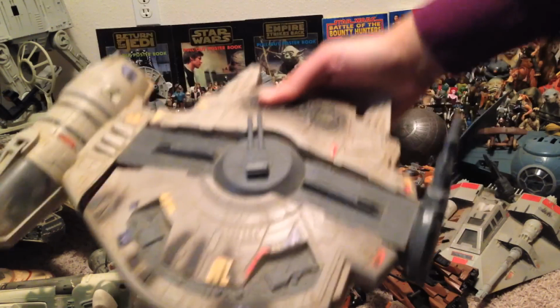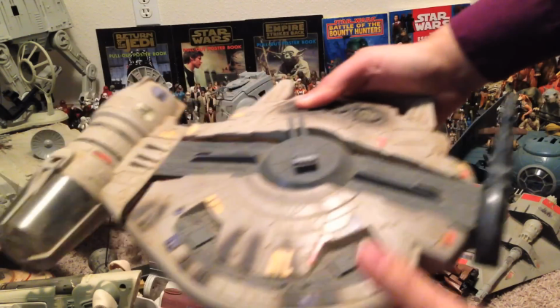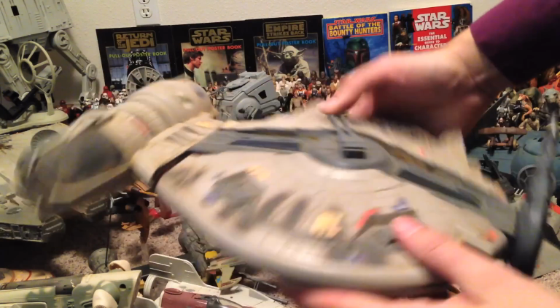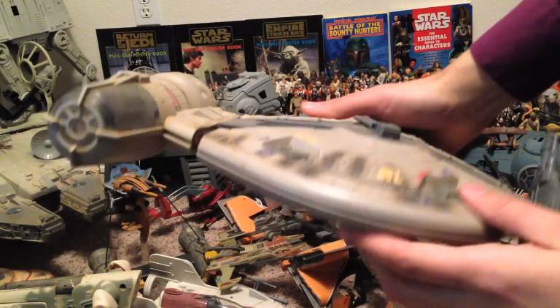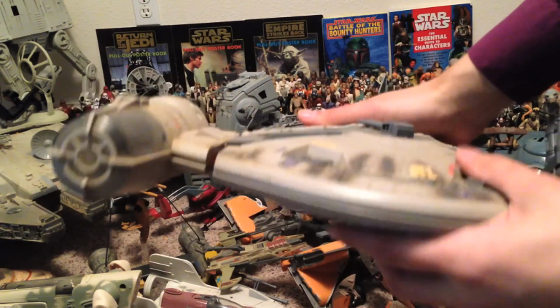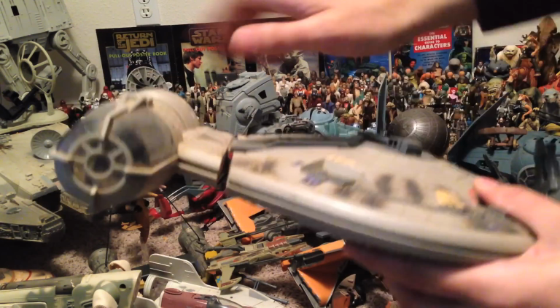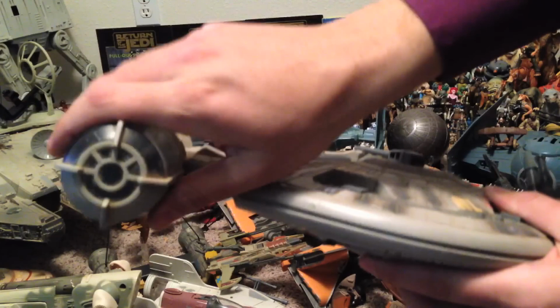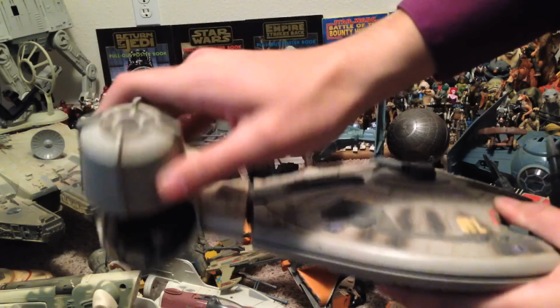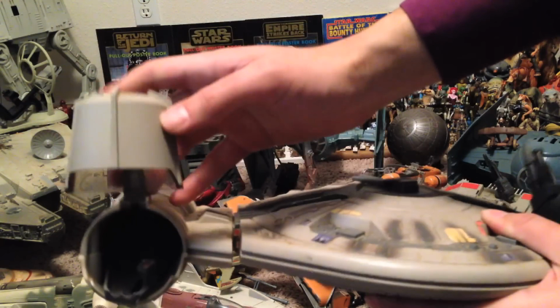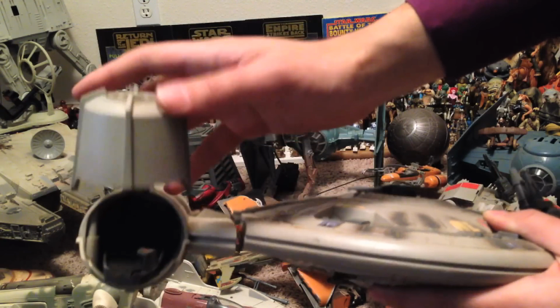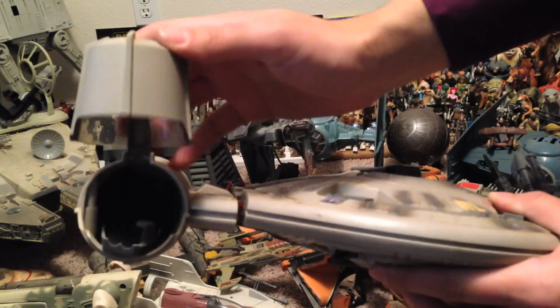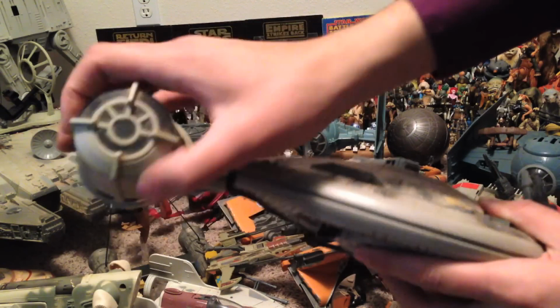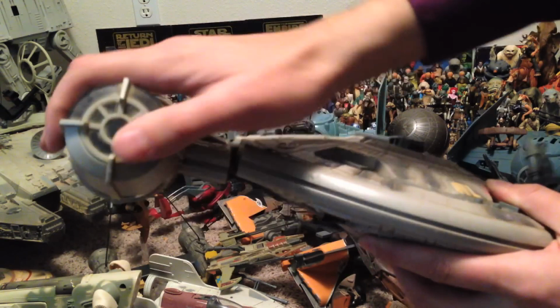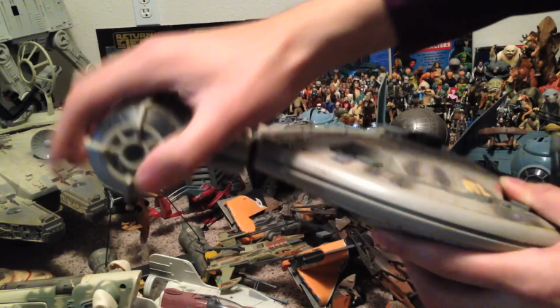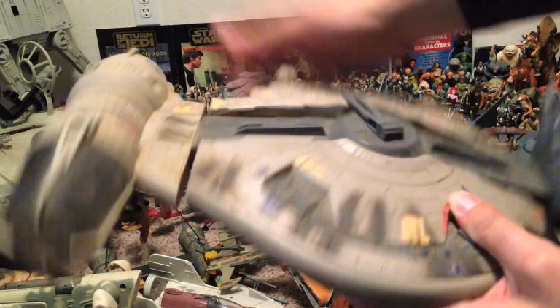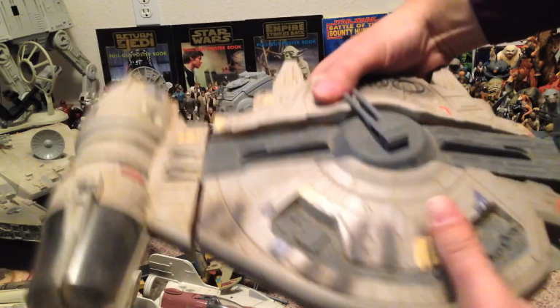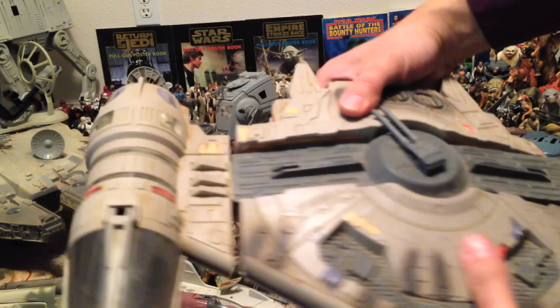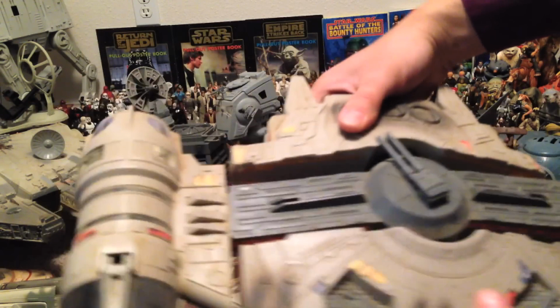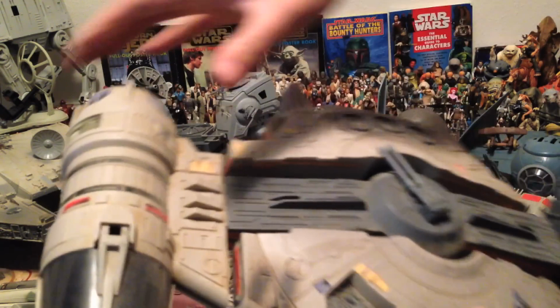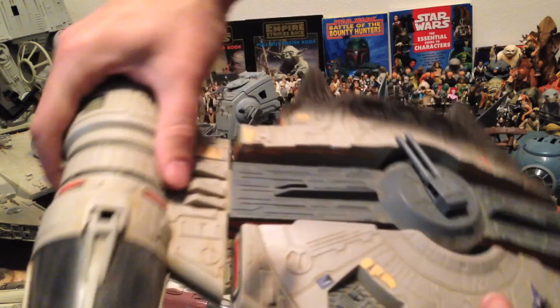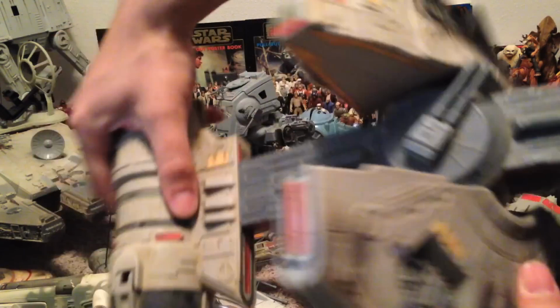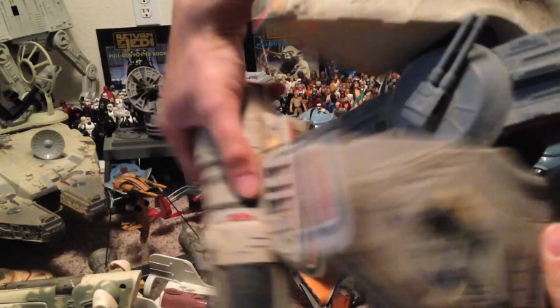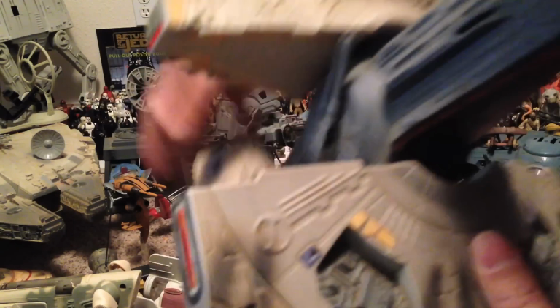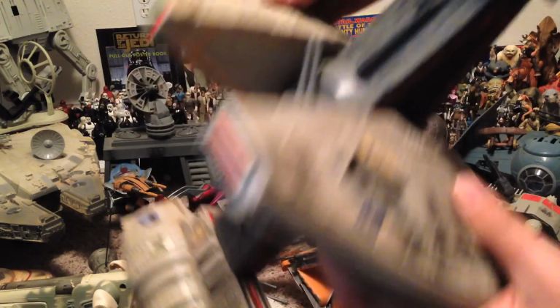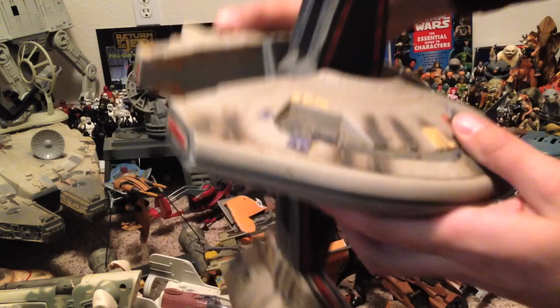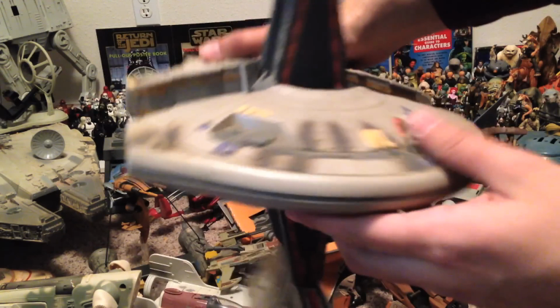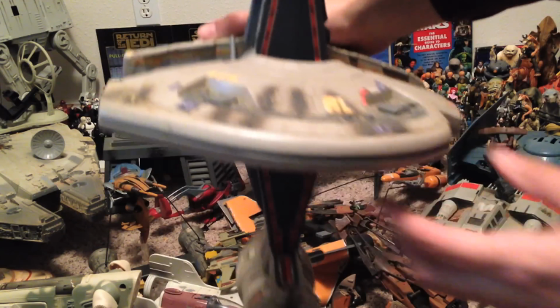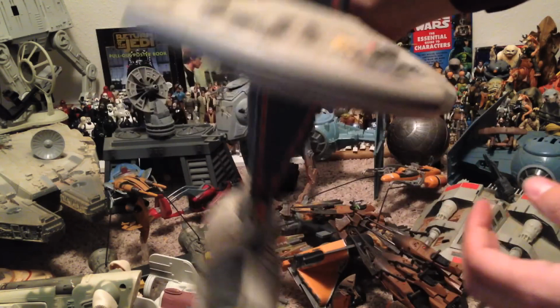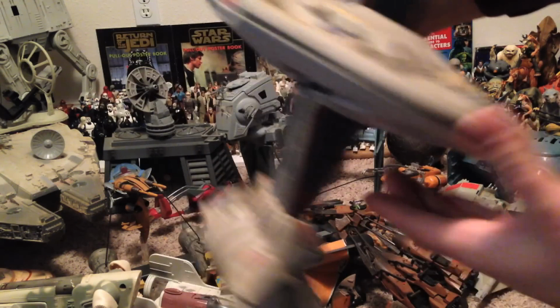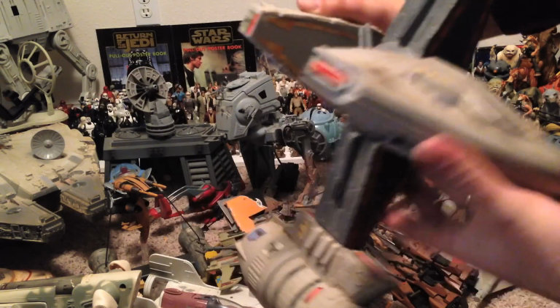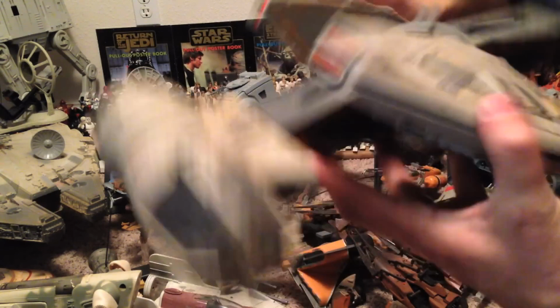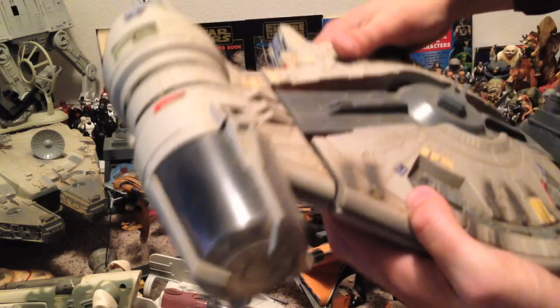This is the Outrider — Rendar's ship from Shadows of the Empire — which had the whole transforming action, which was kind of nifty.